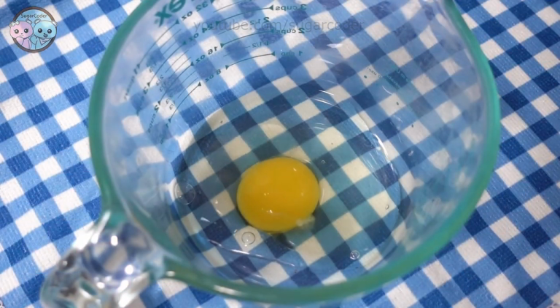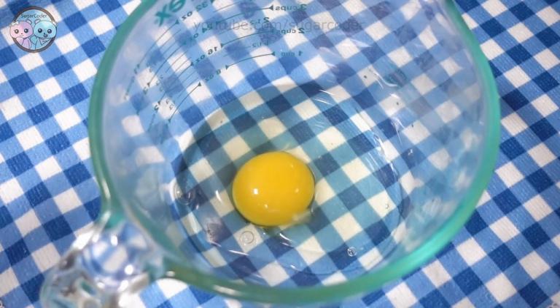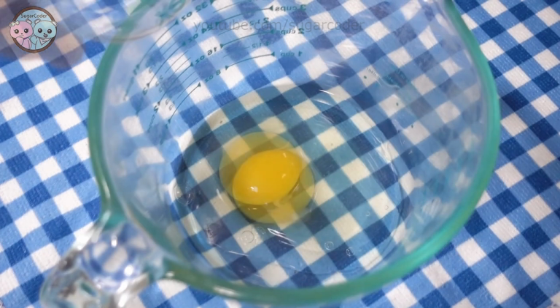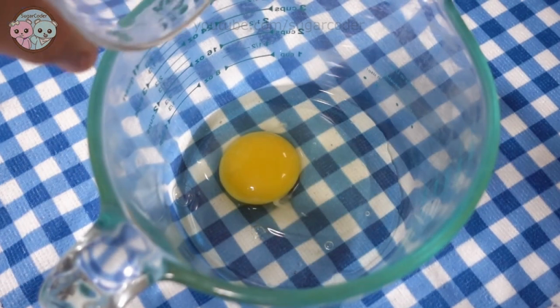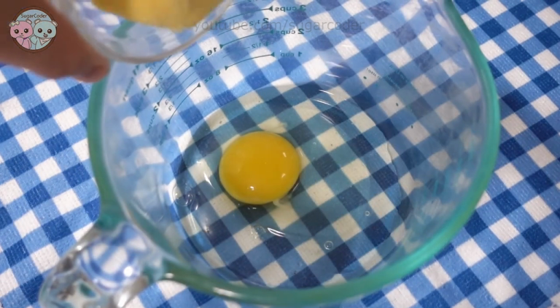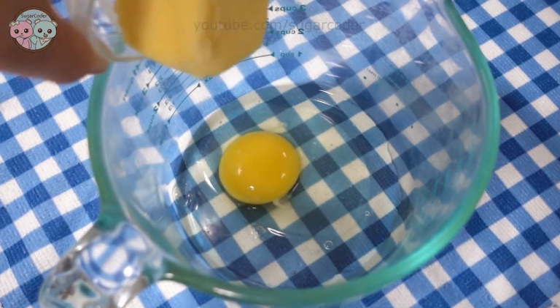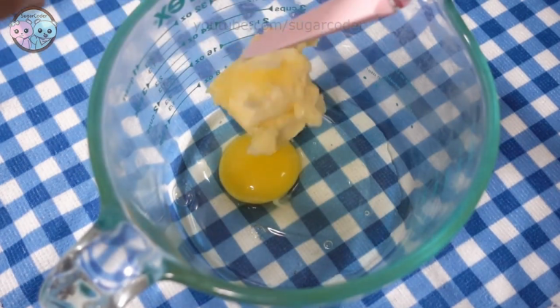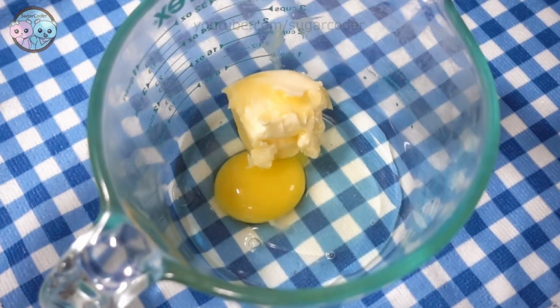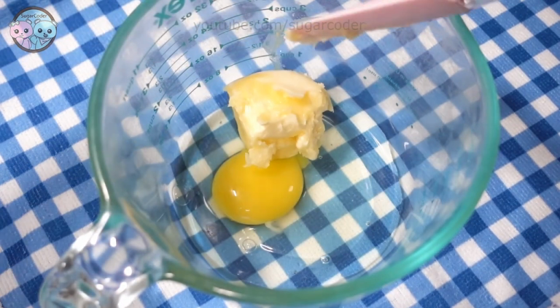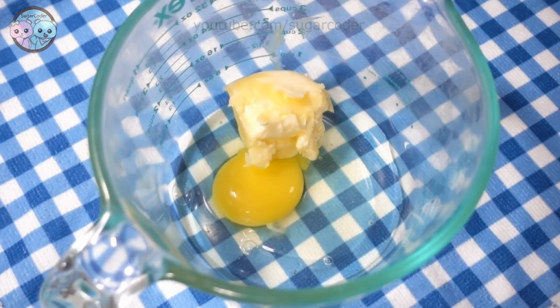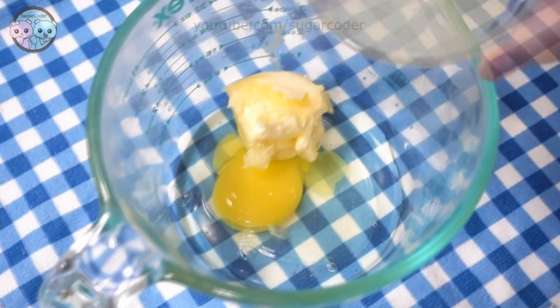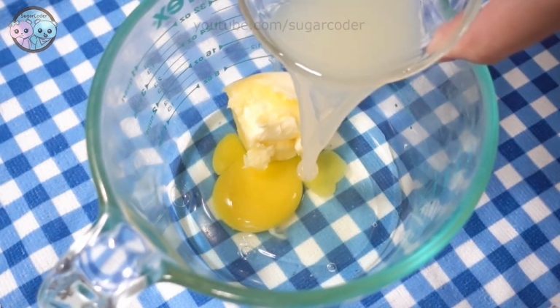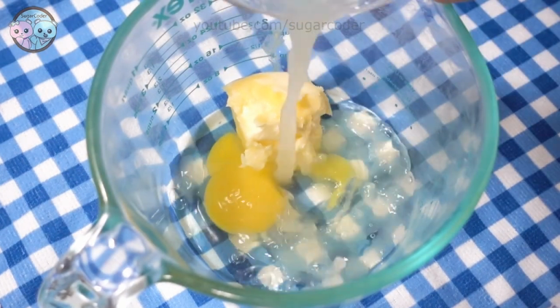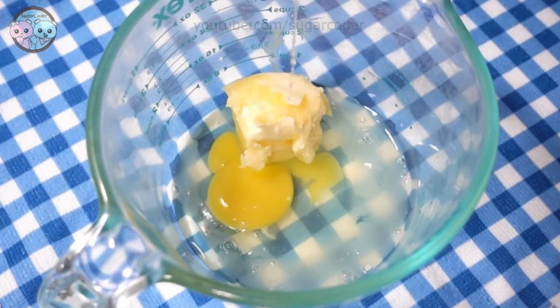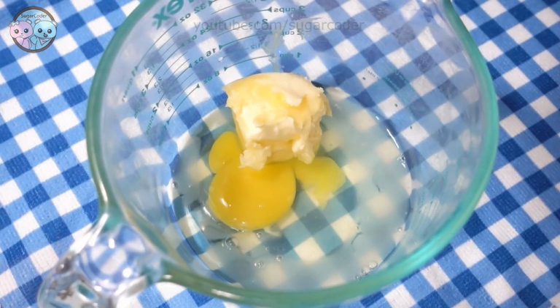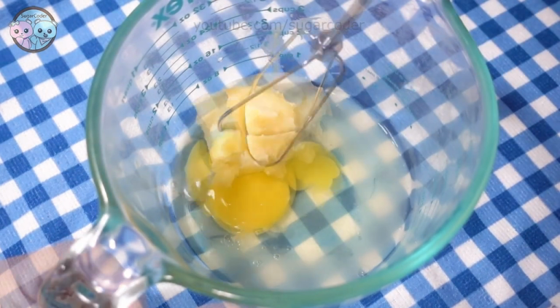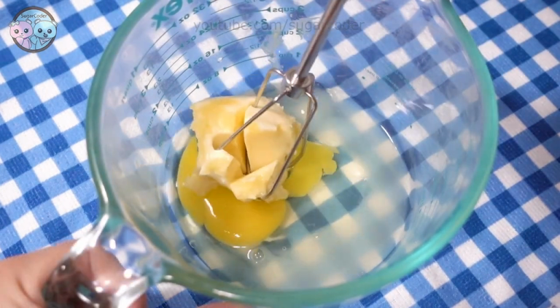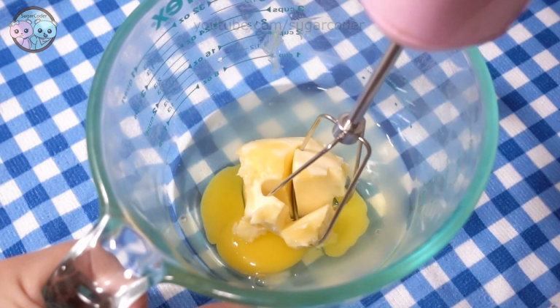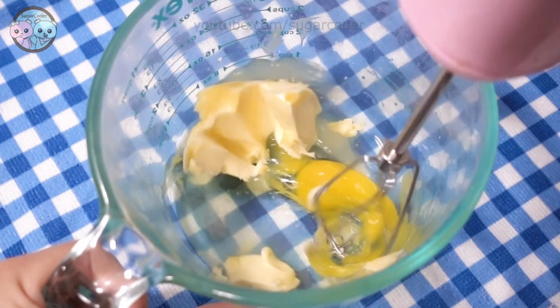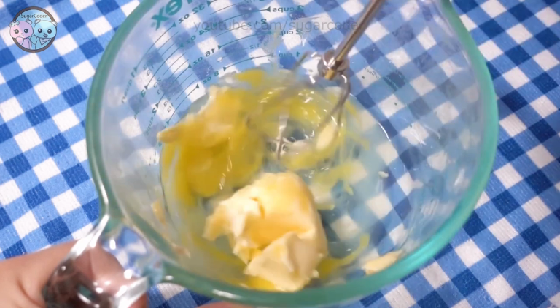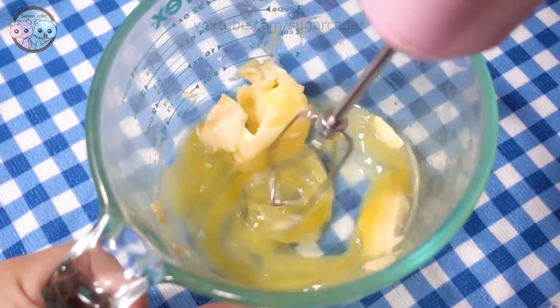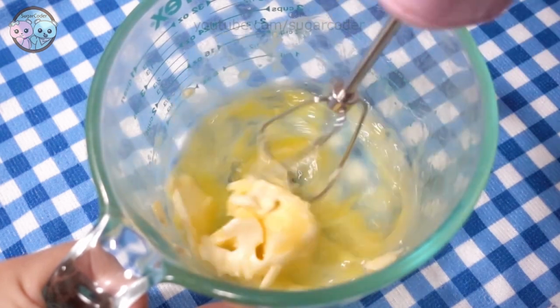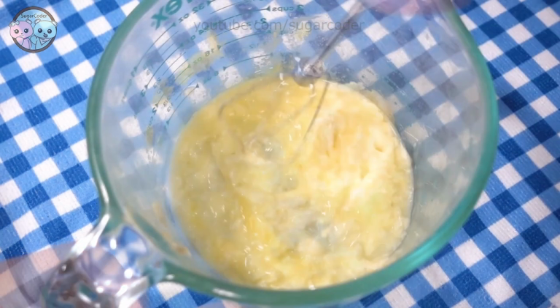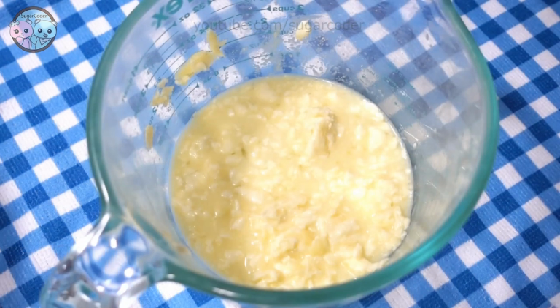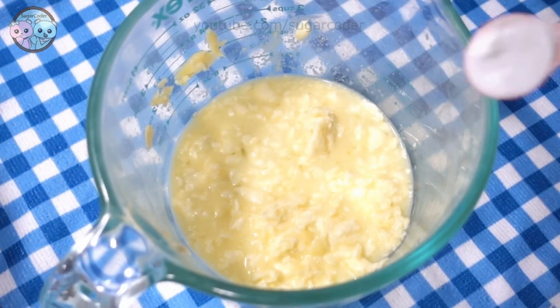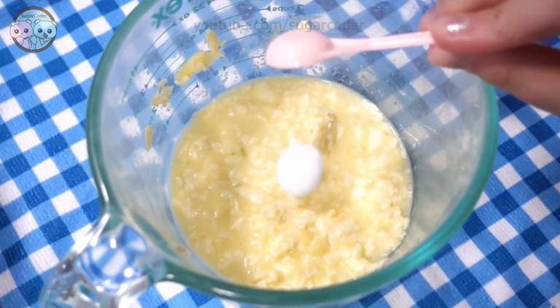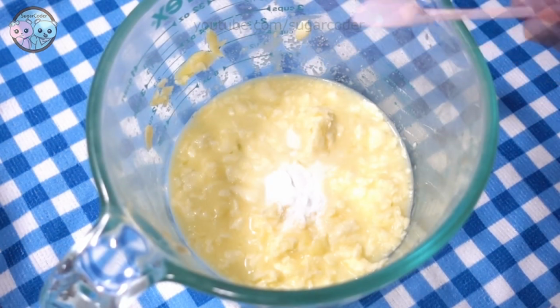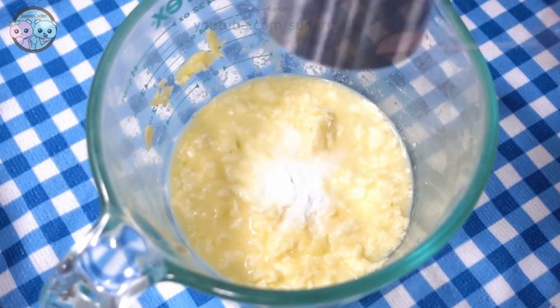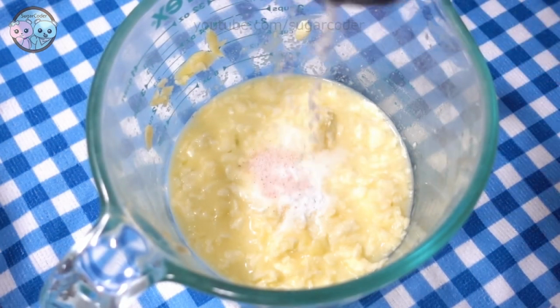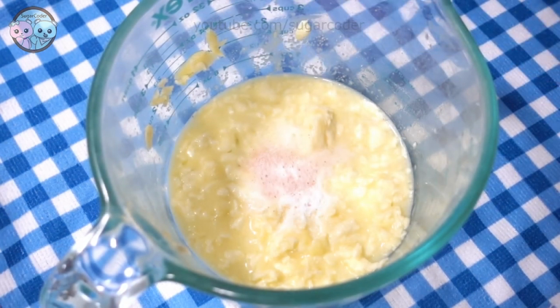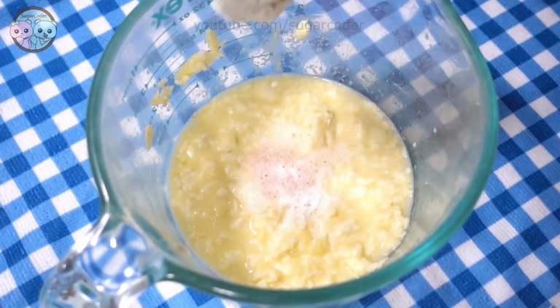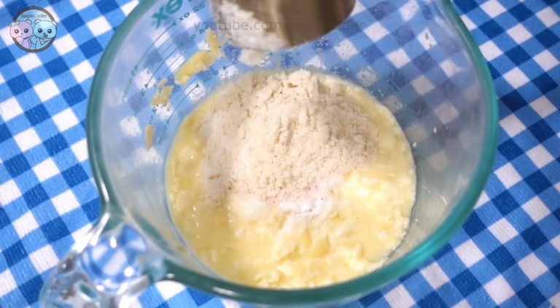So since they made real delicious french fries, I decided to make a dessert version of it — lemon sugar cookies in the shape of french fries.